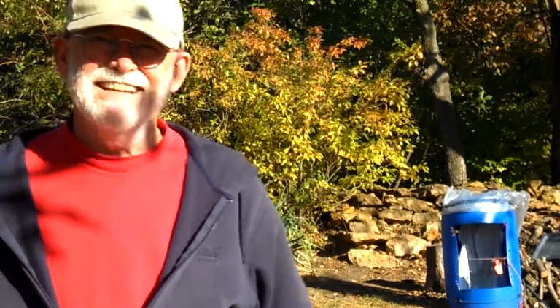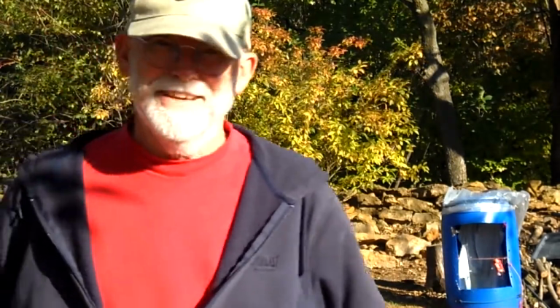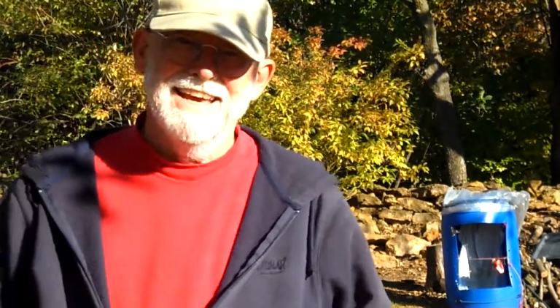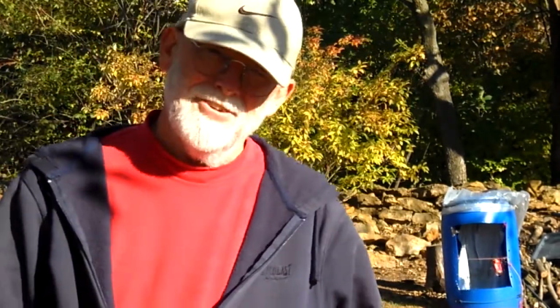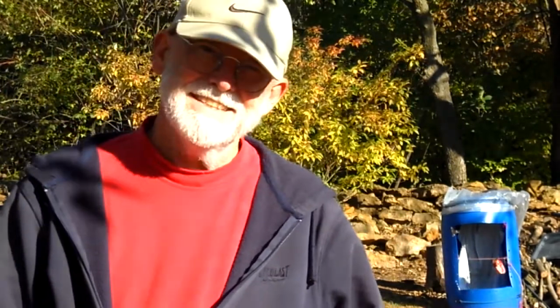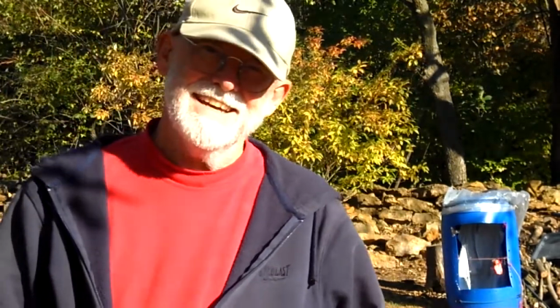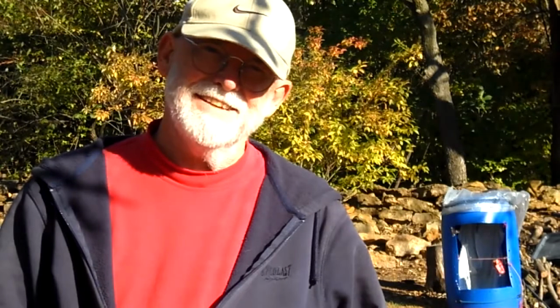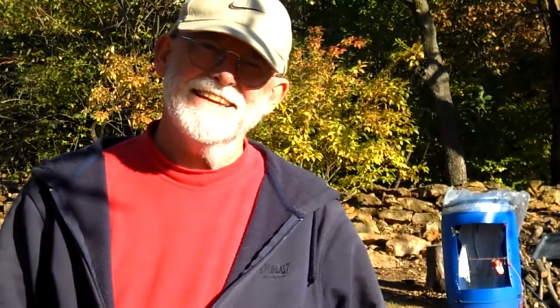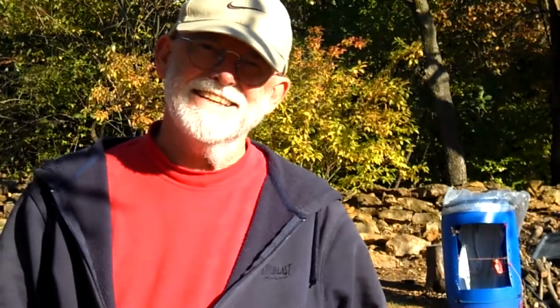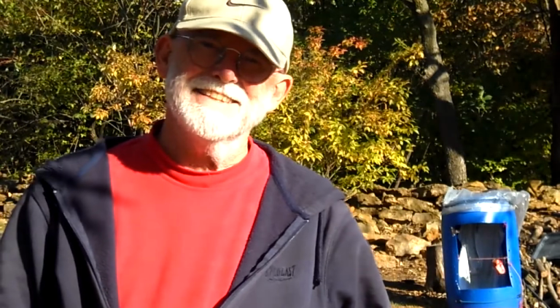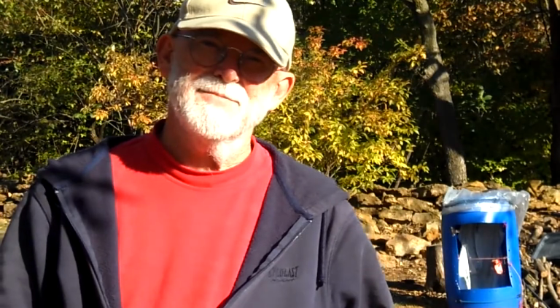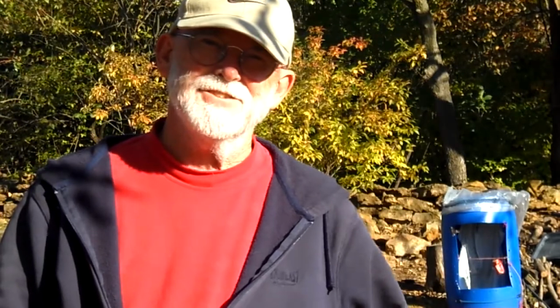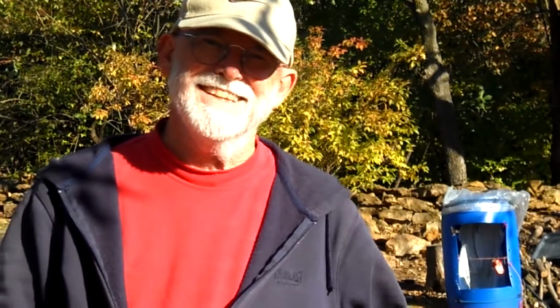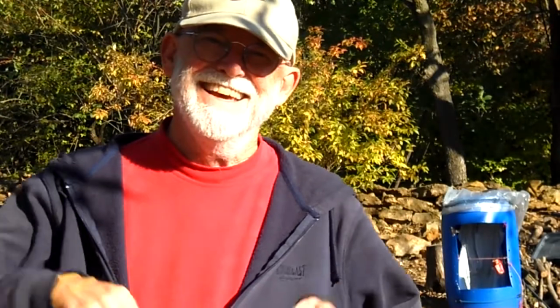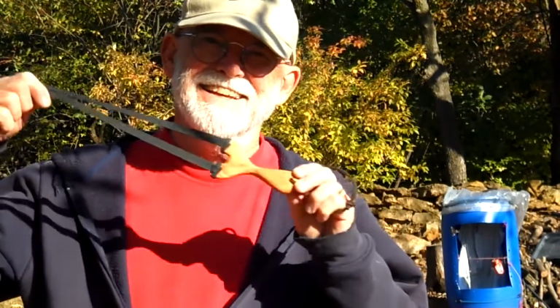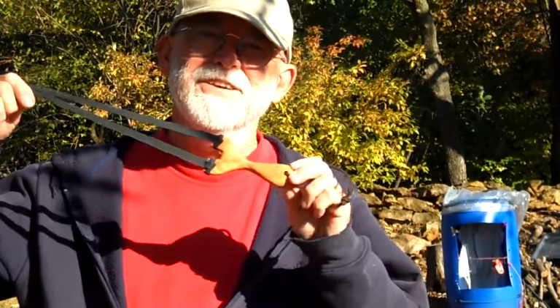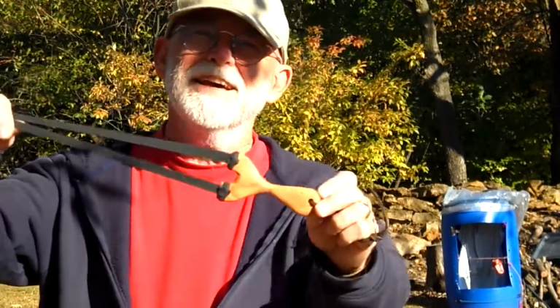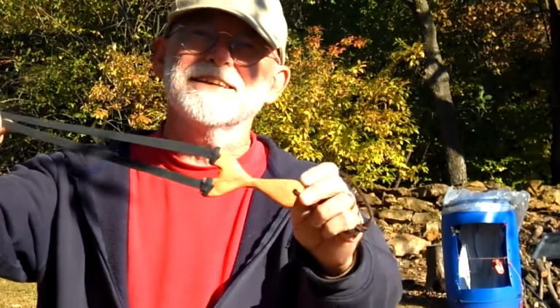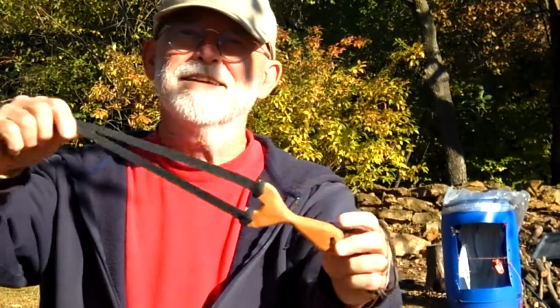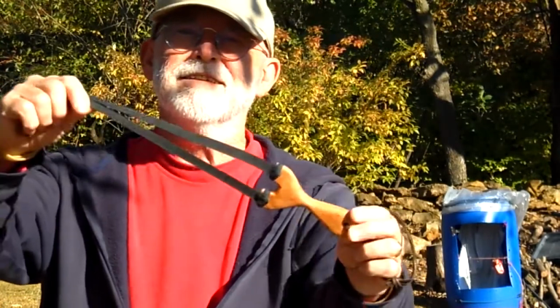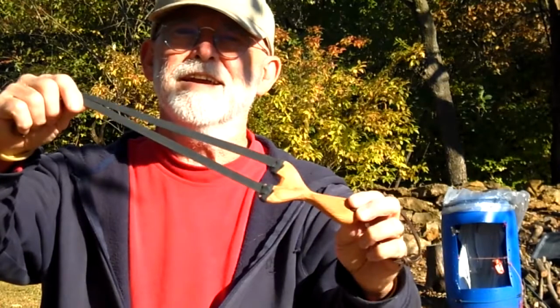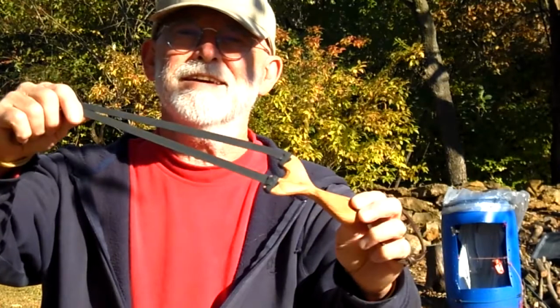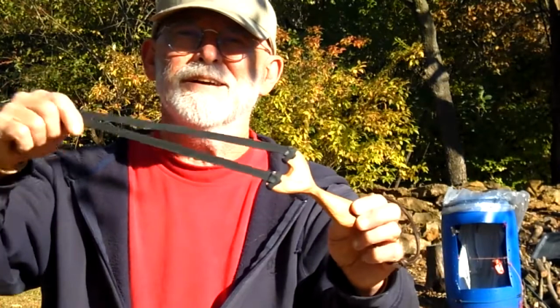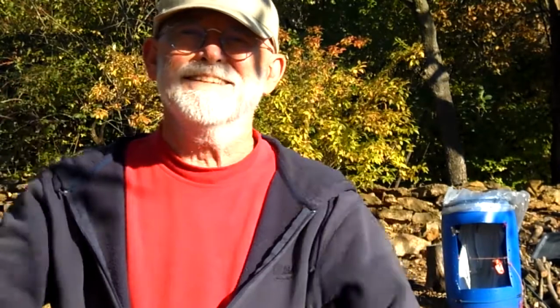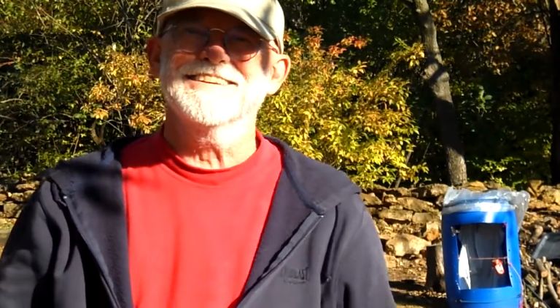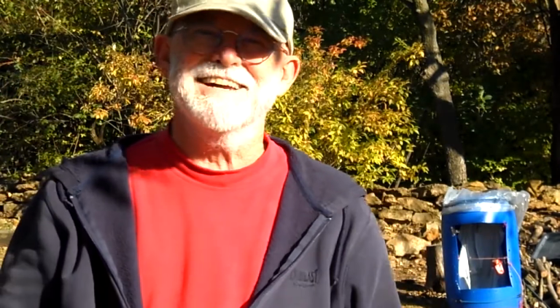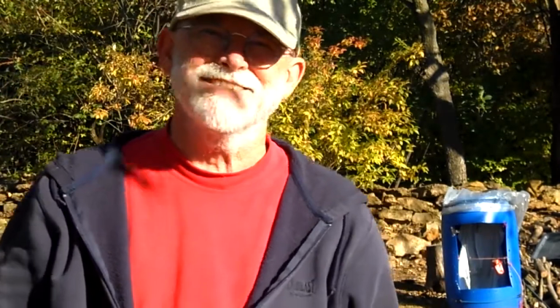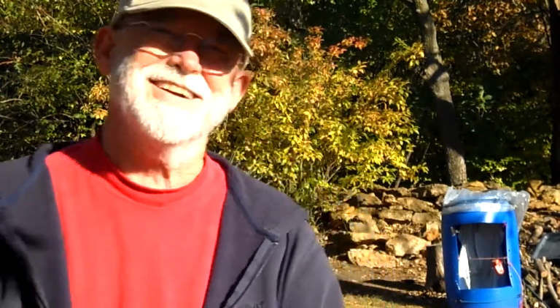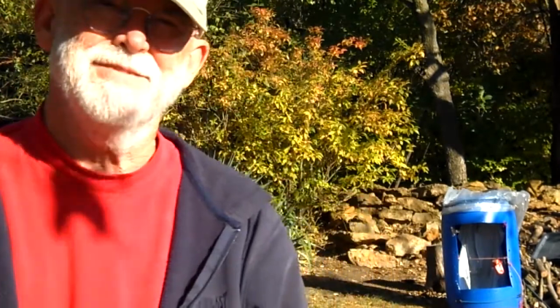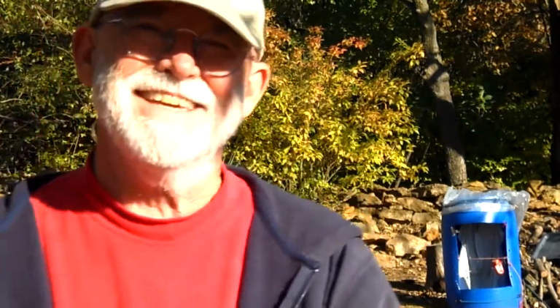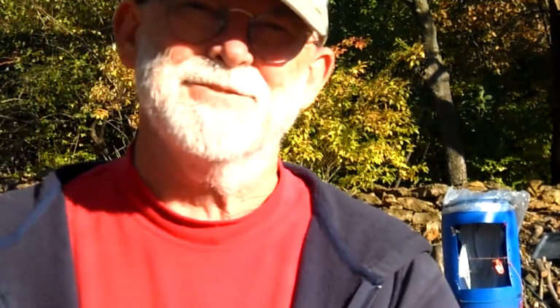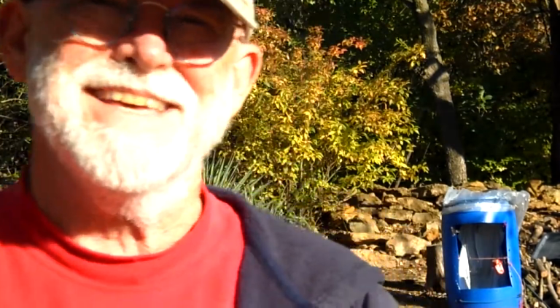It's a lot of fun. If you have a slingshot and you've got a nice day like this, you ought to be out shooting it. And if you don't have a slingshot, you ought to get one because it's a lot of fun. Talk to you again soon. Bye.